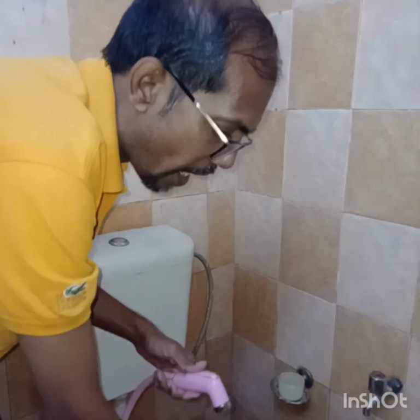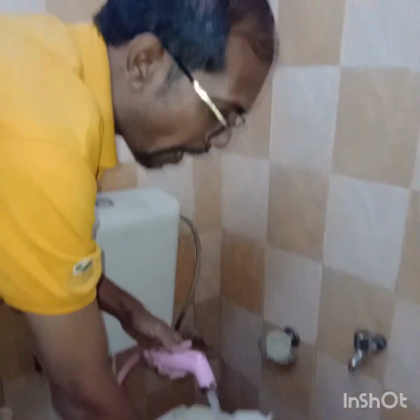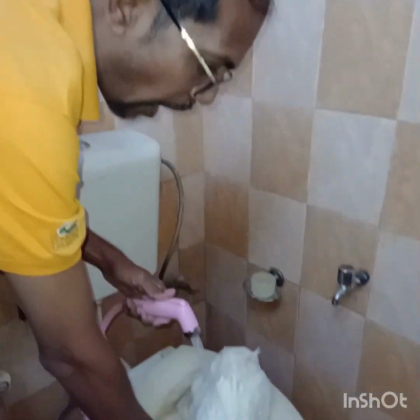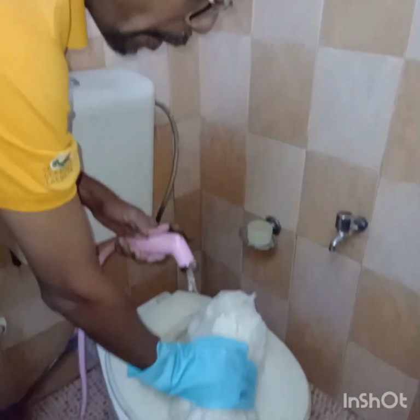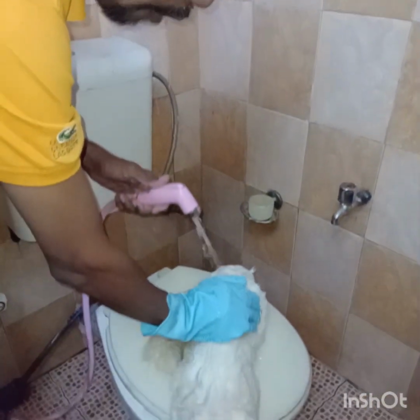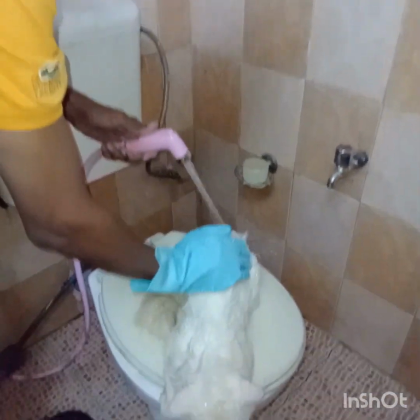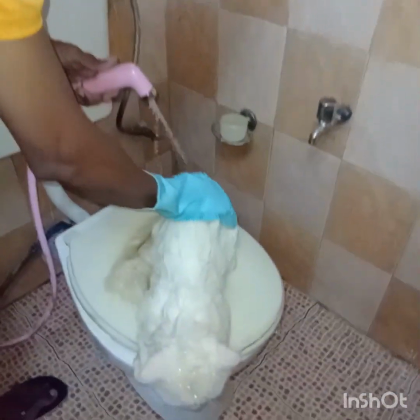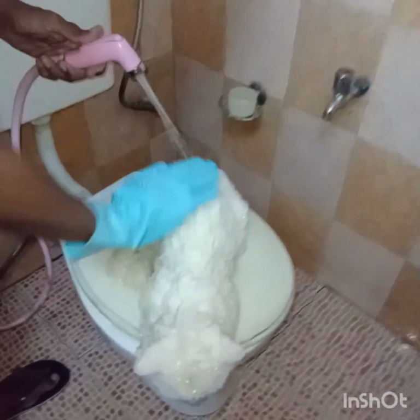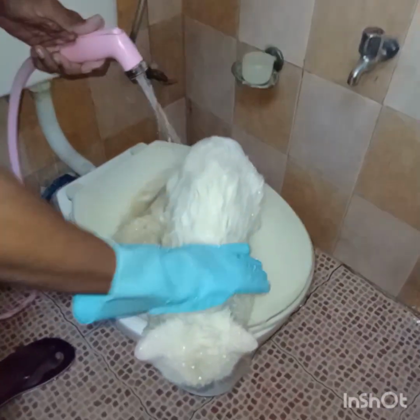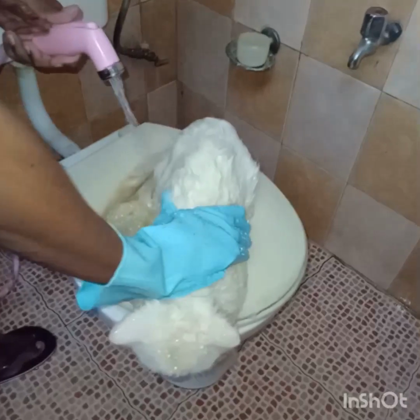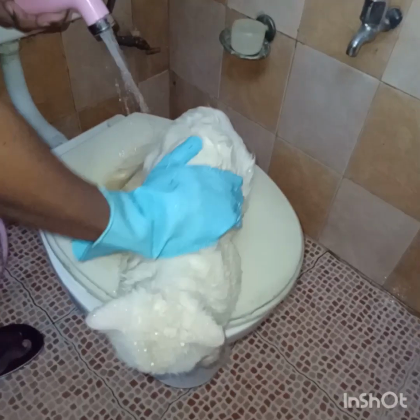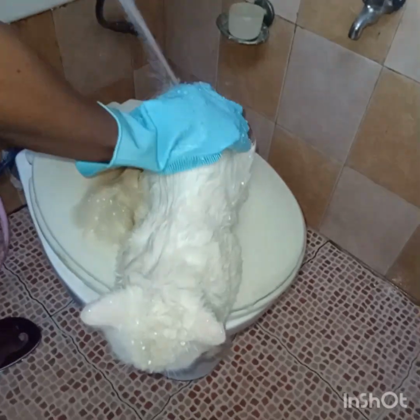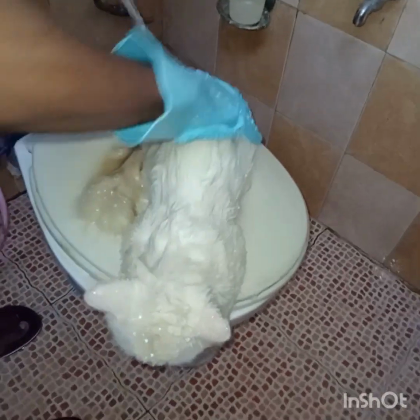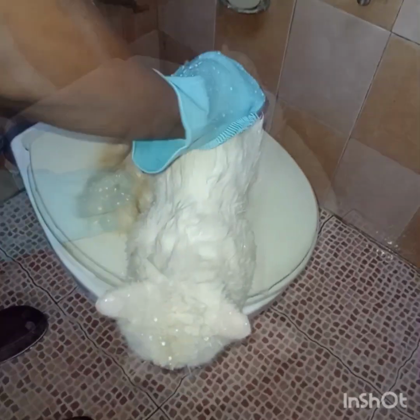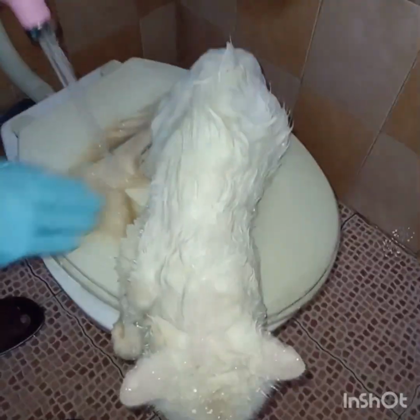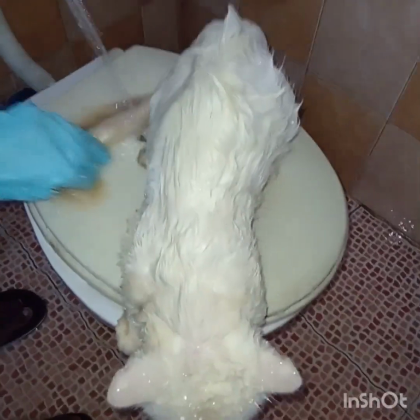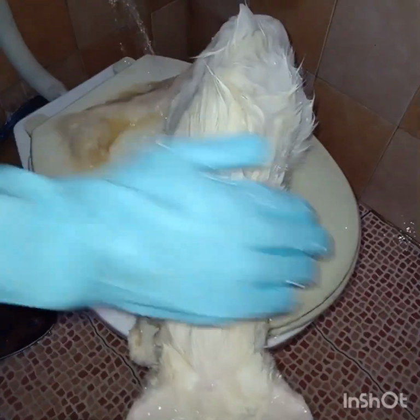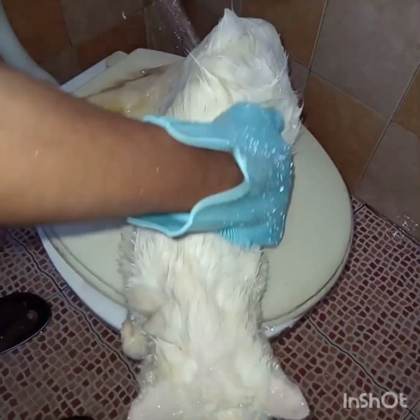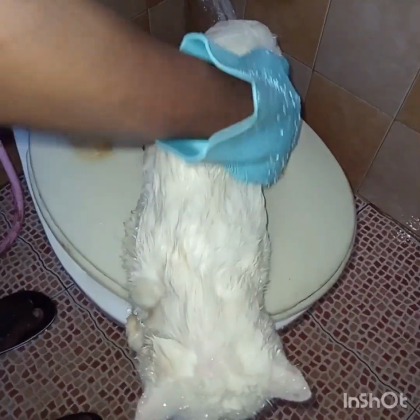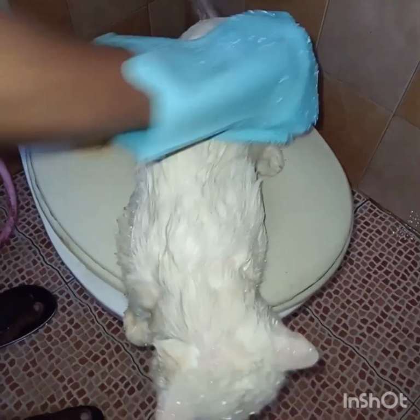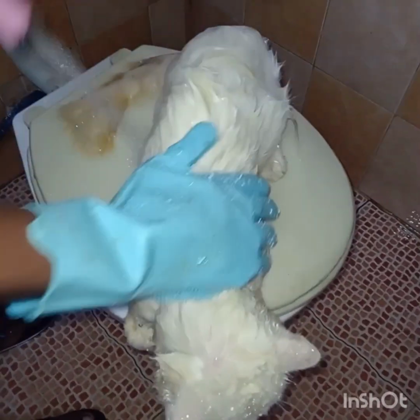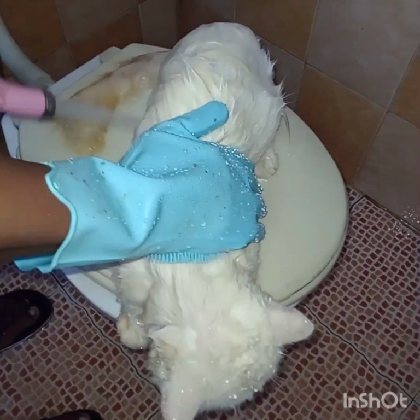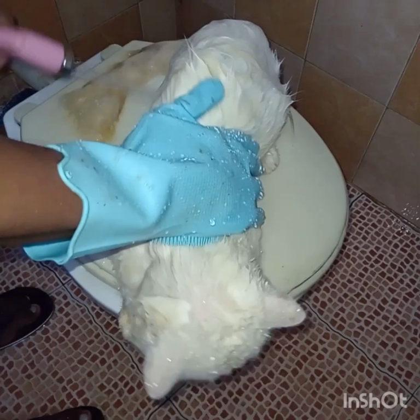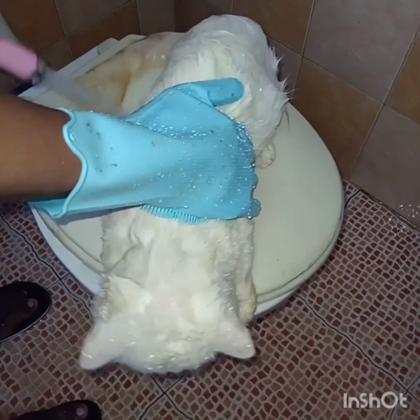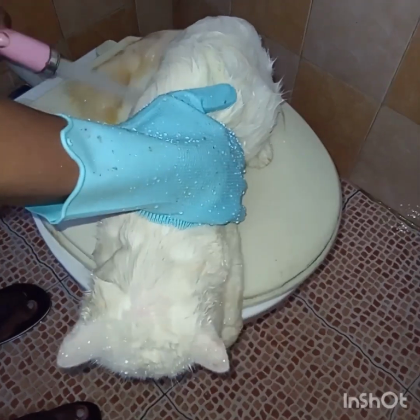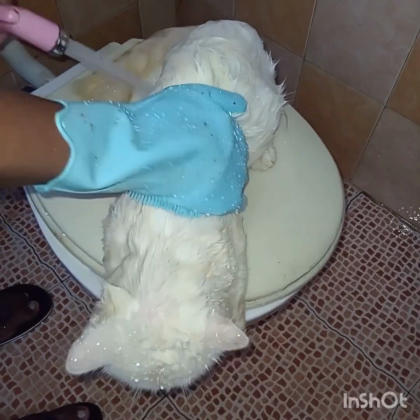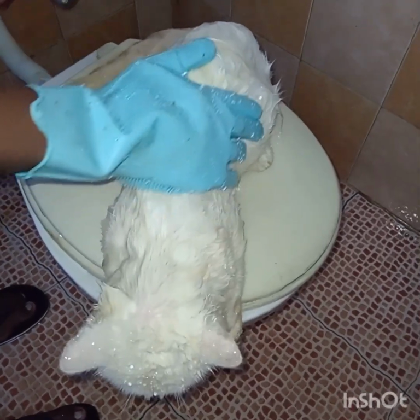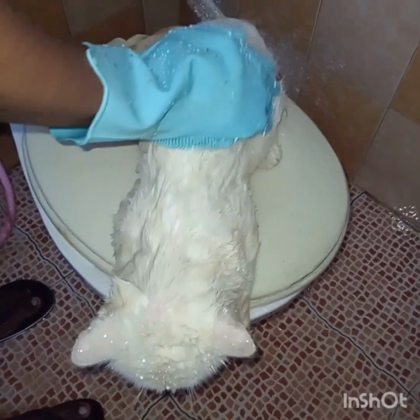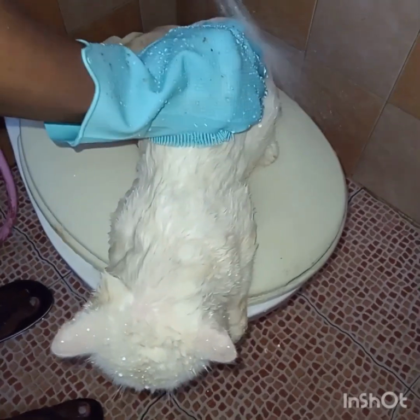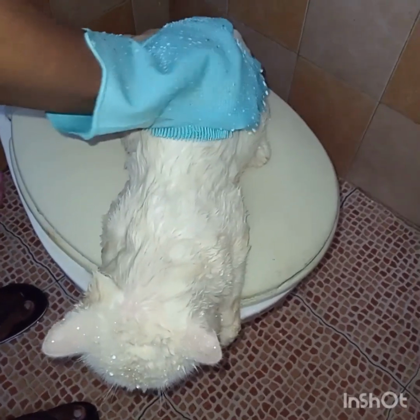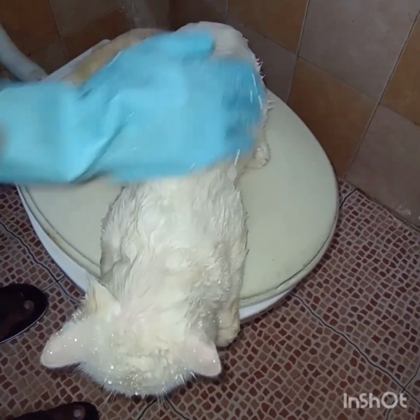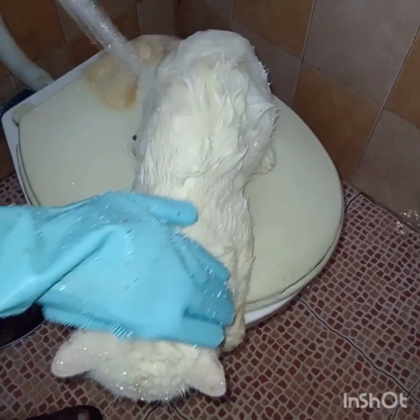Today, a video of washing a big male Persian cat. Finny is trained to have a bath from his small days, so I have no issue in giving a bath to him every twice a month.